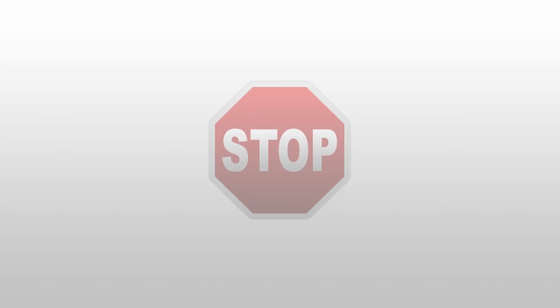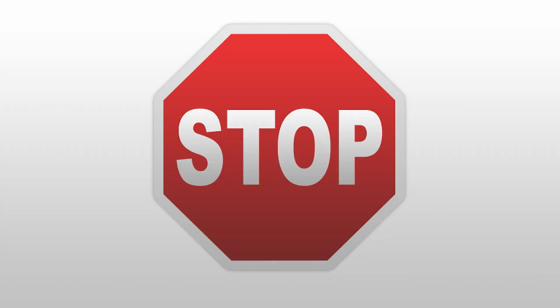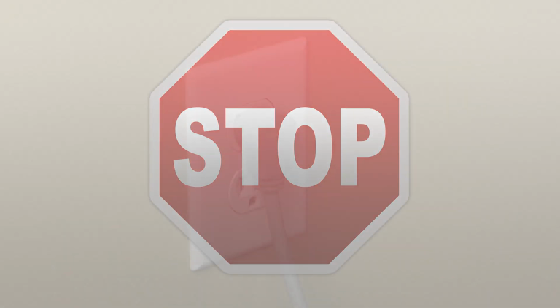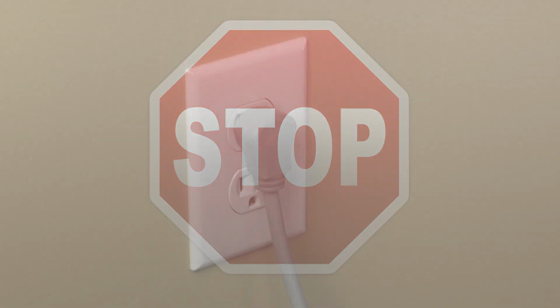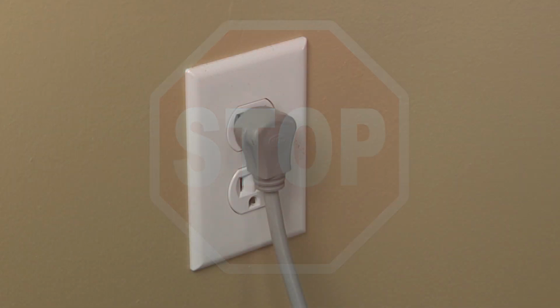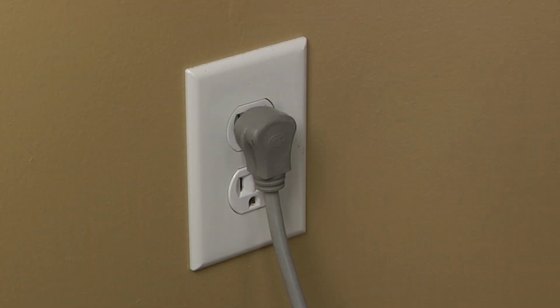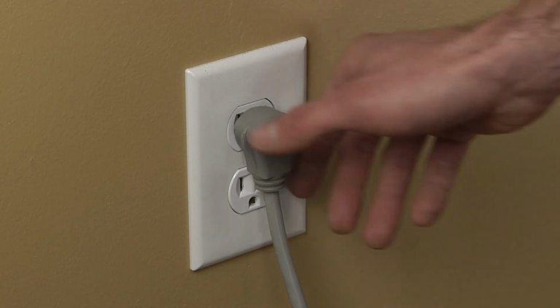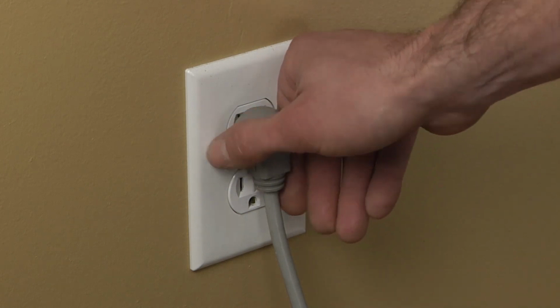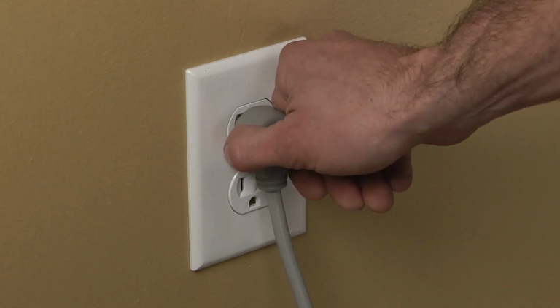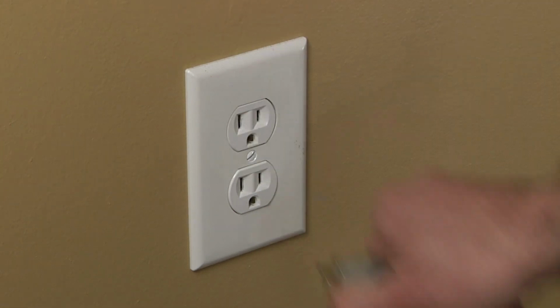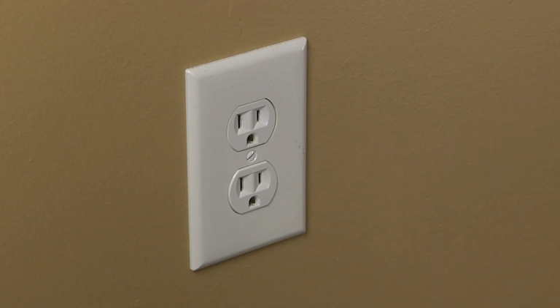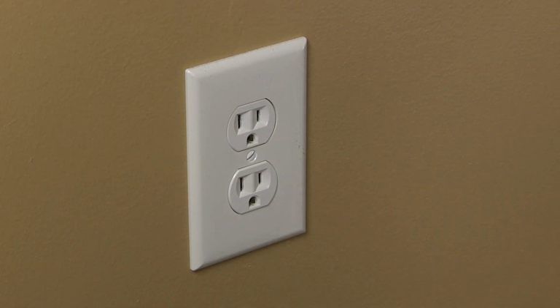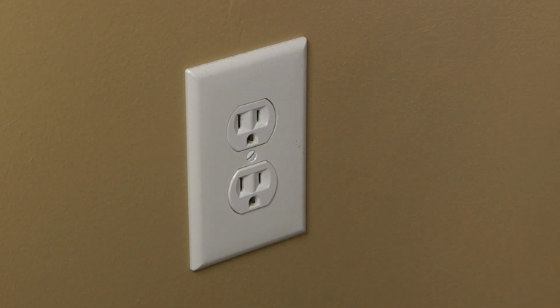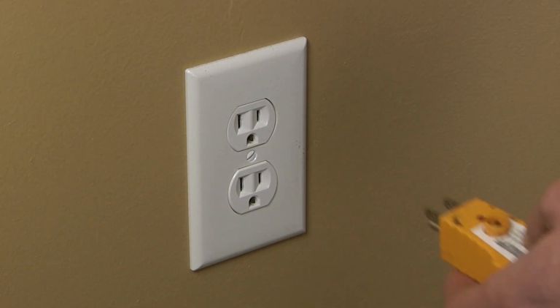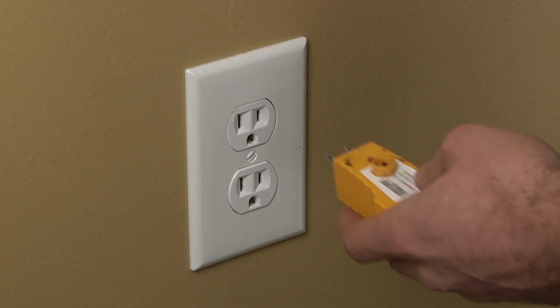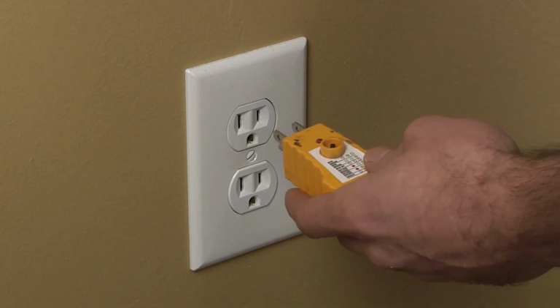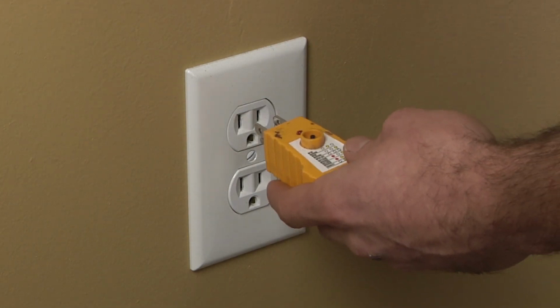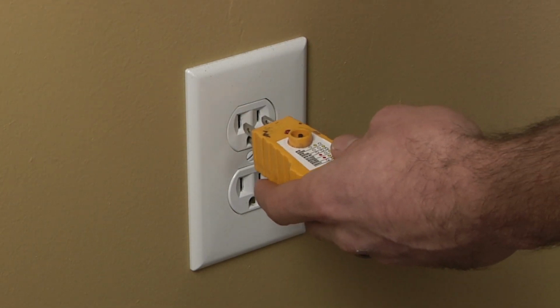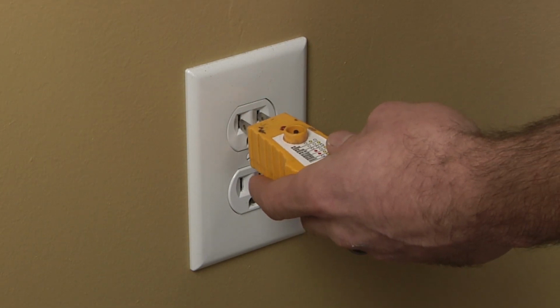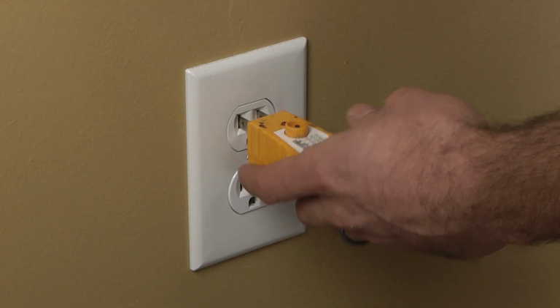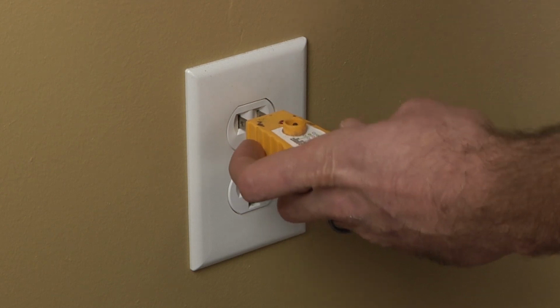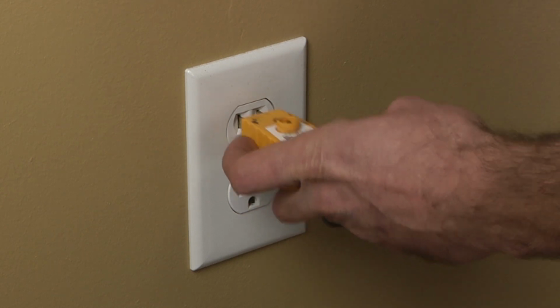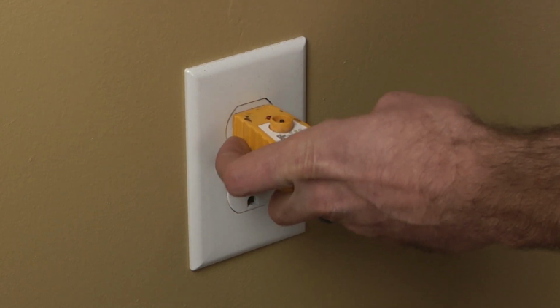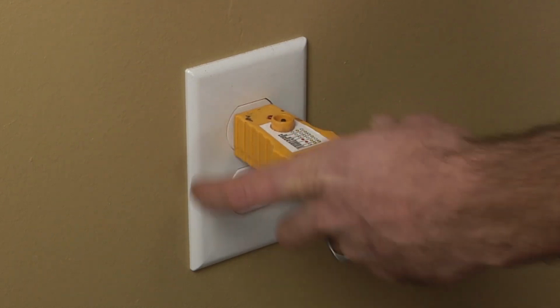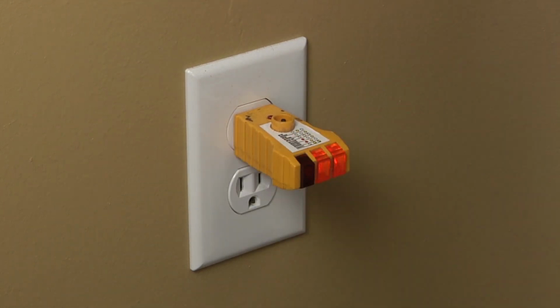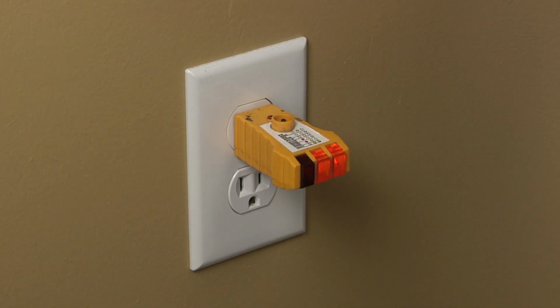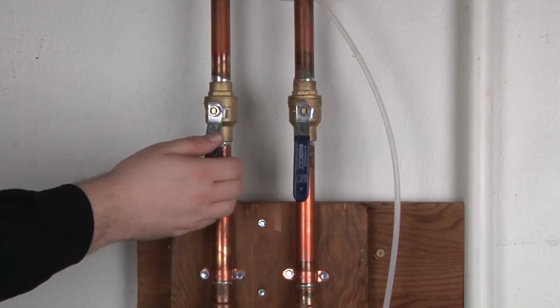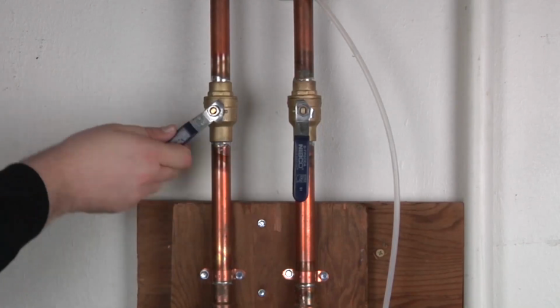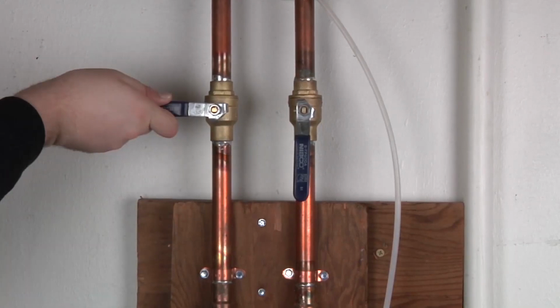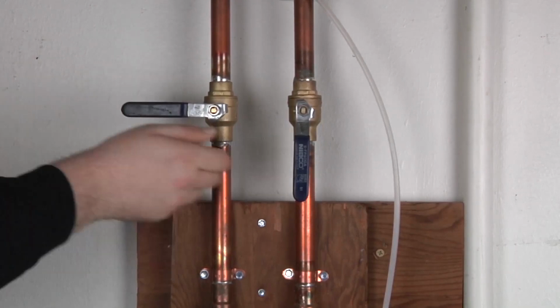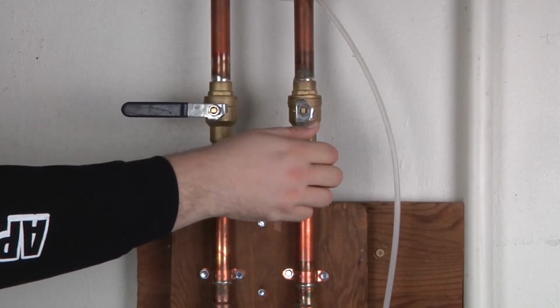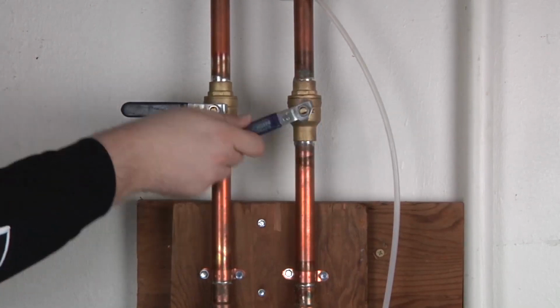Stop. Before beginning any repair, always be sure to disconnect the power to the appliance. It is also recommended to test the outlet for proper voltage. Remember to also turn off the water.